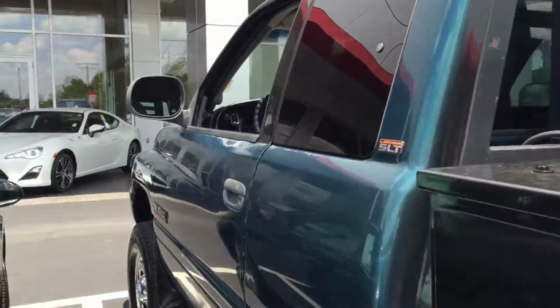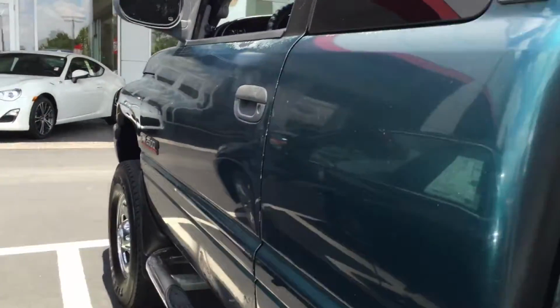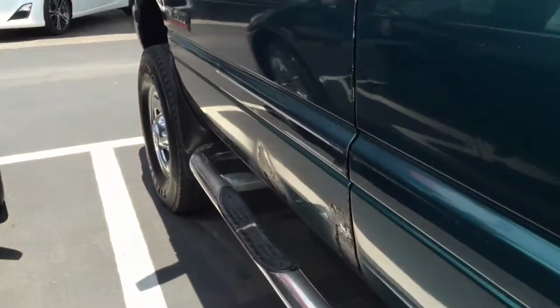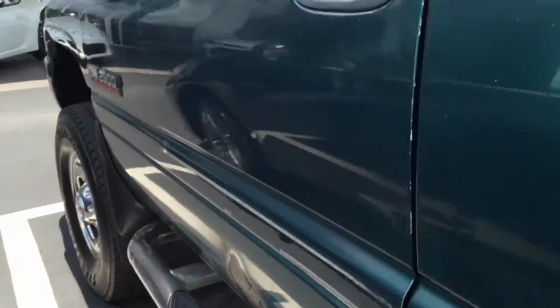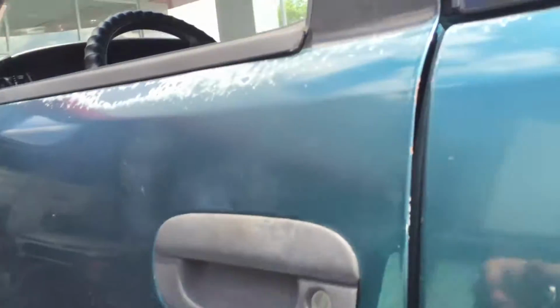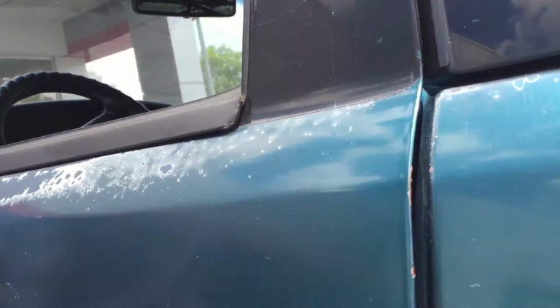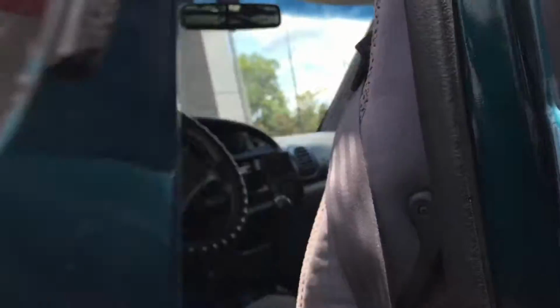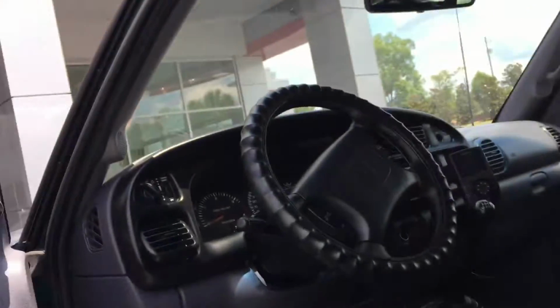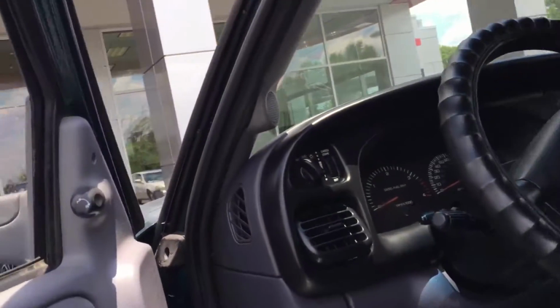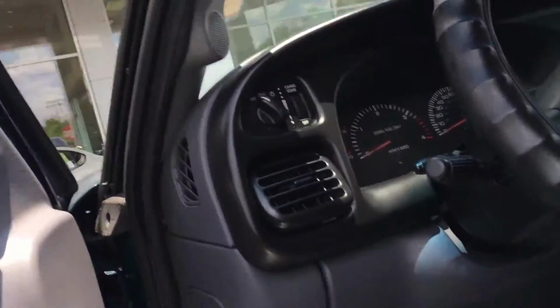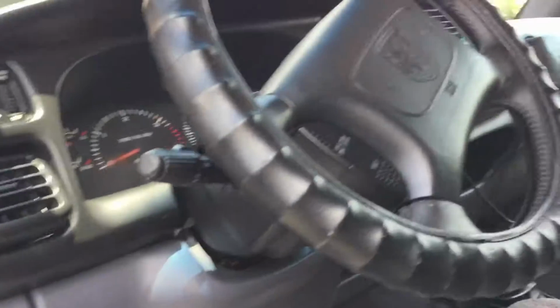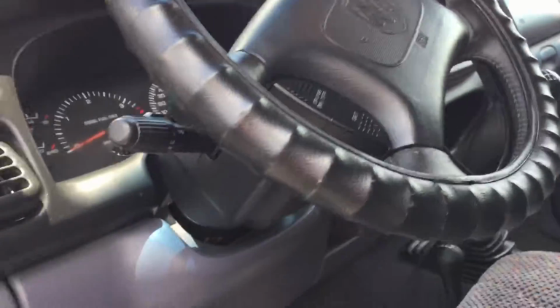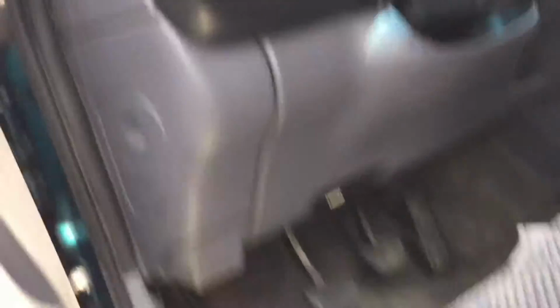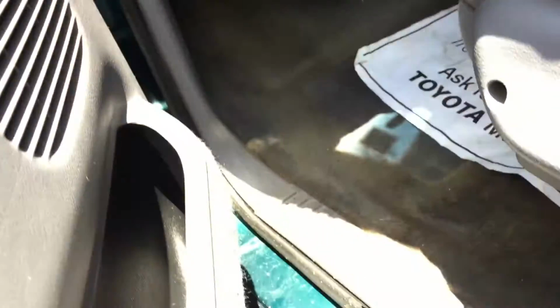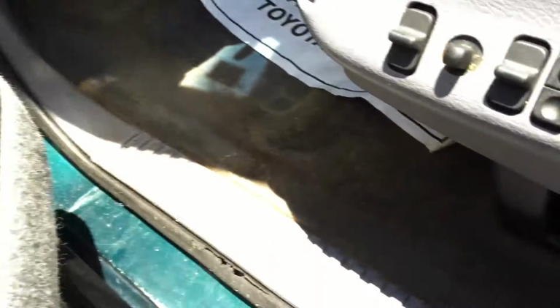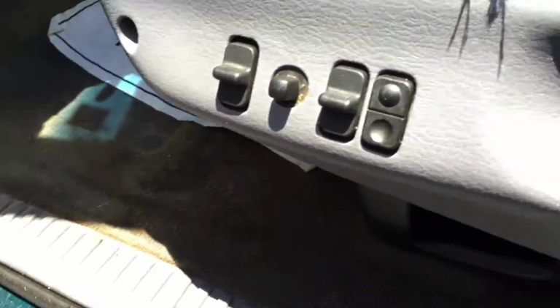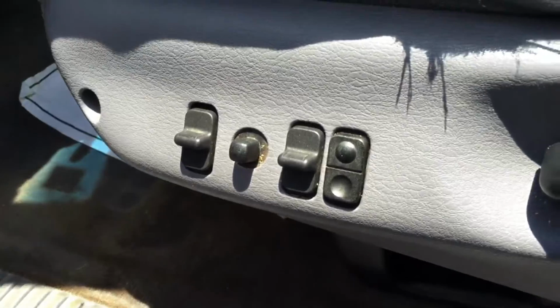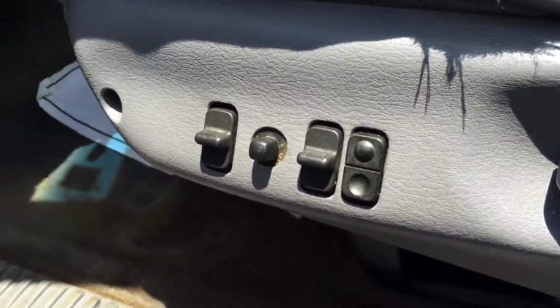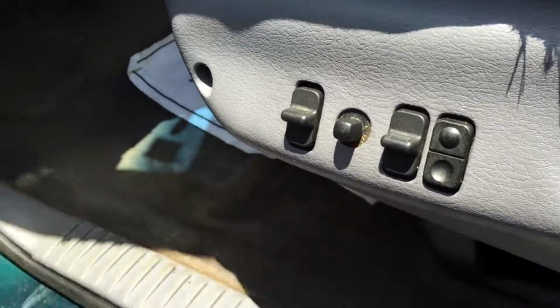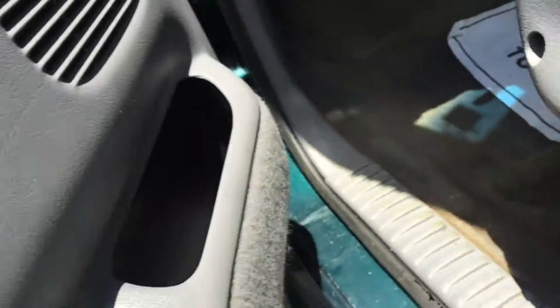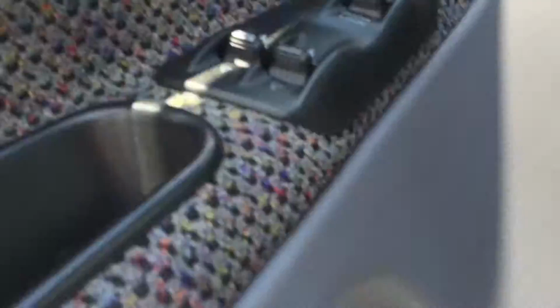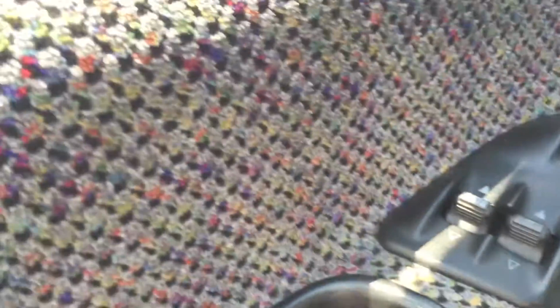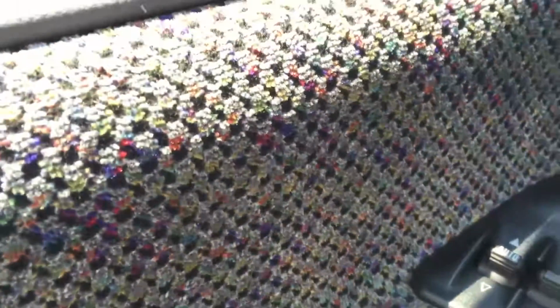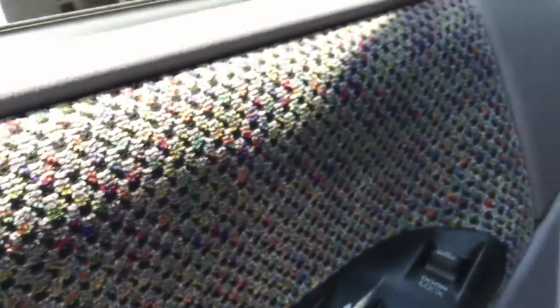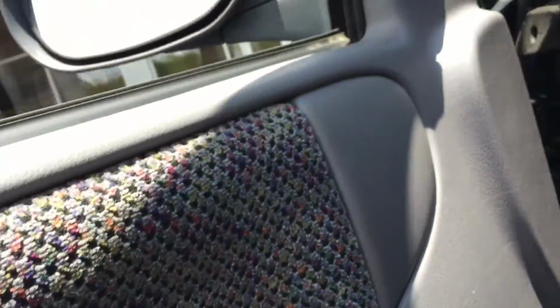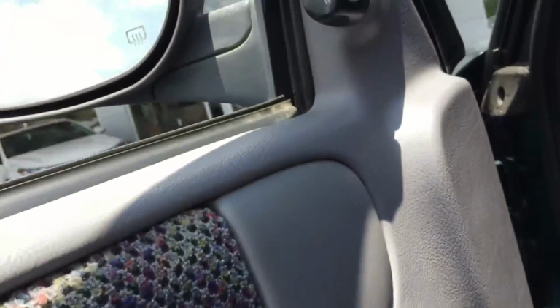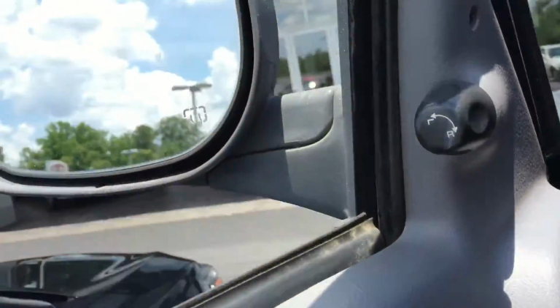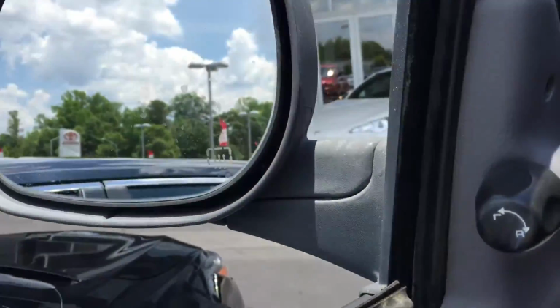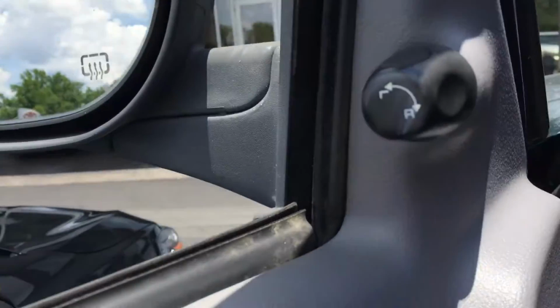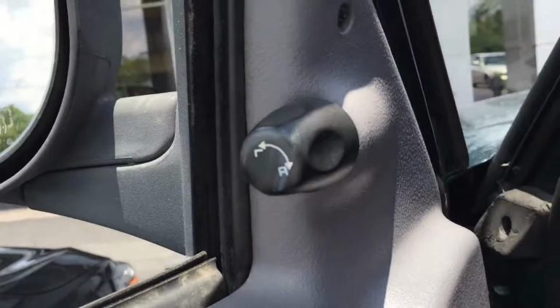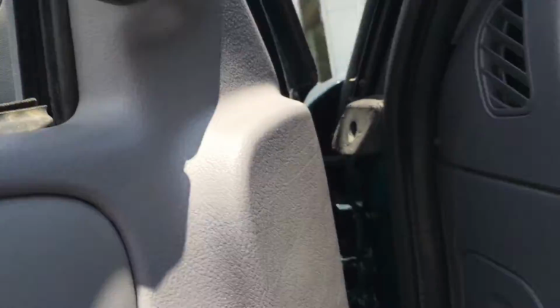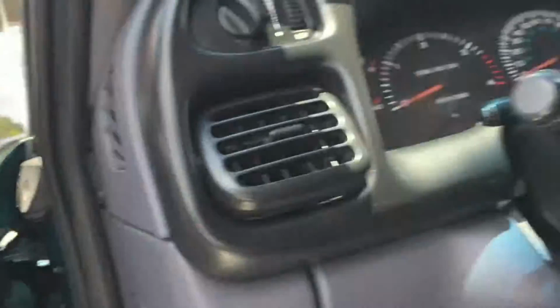Jumping around here to the front to give you a look on the inside. It does have power seats, power windows and door locks, and power mirror control as well.